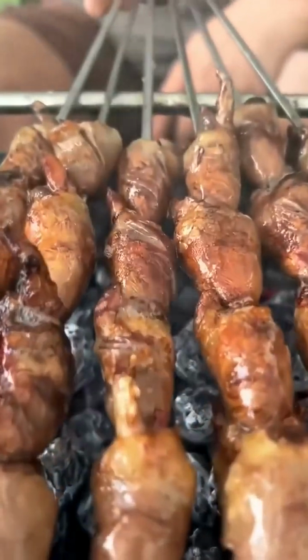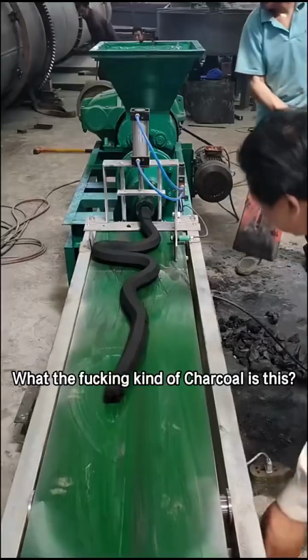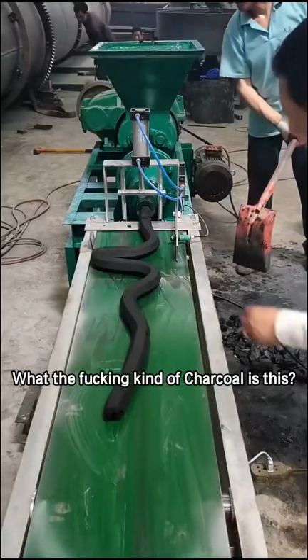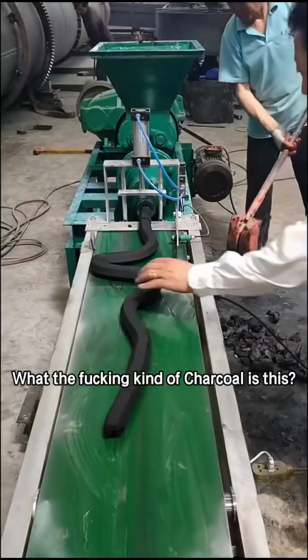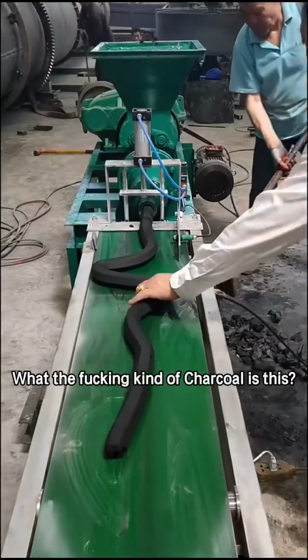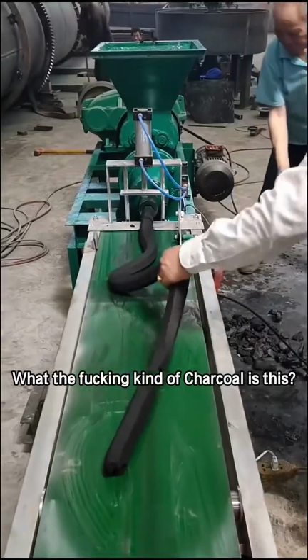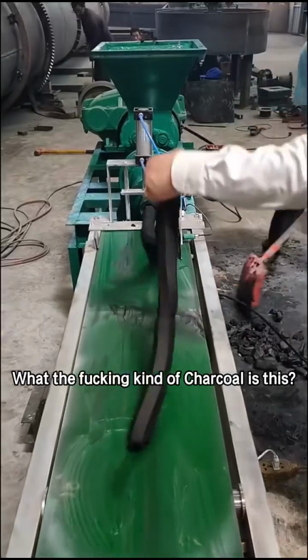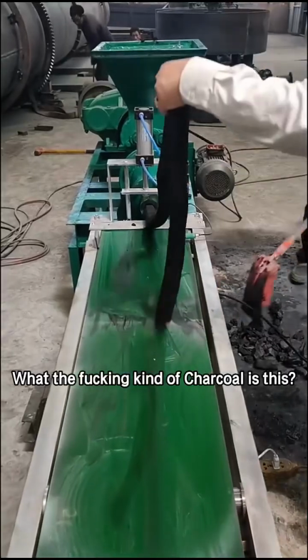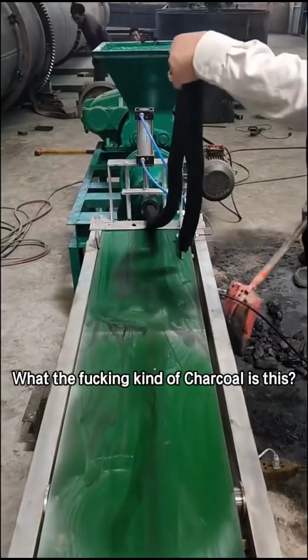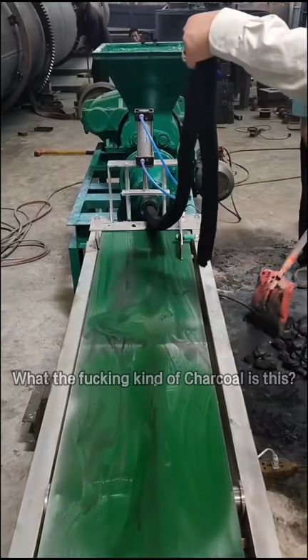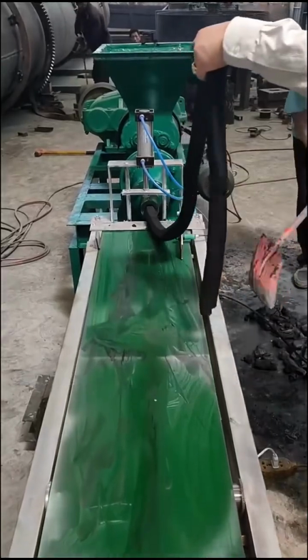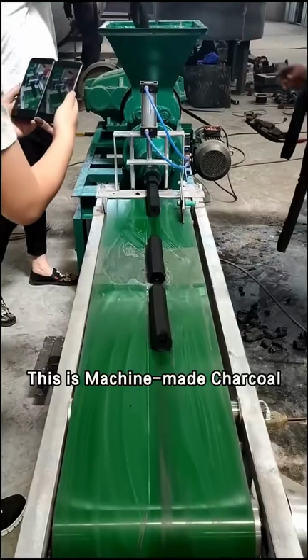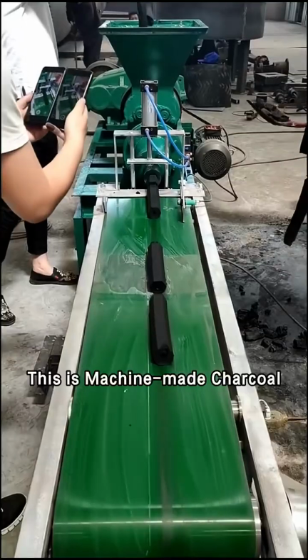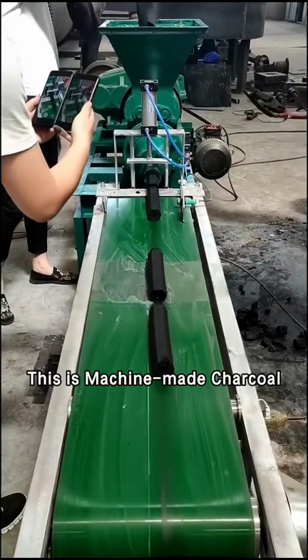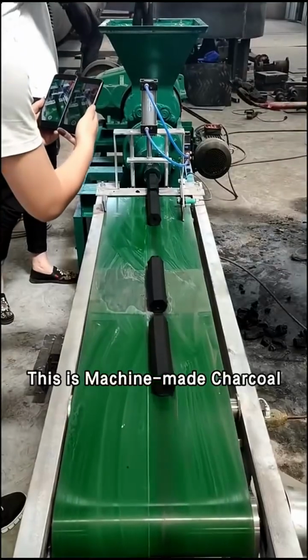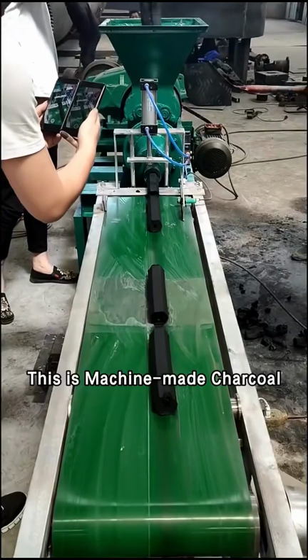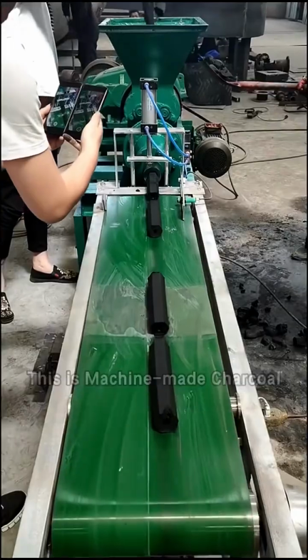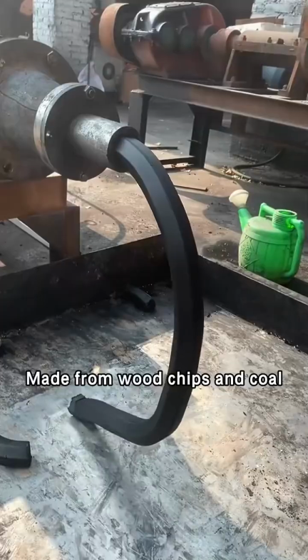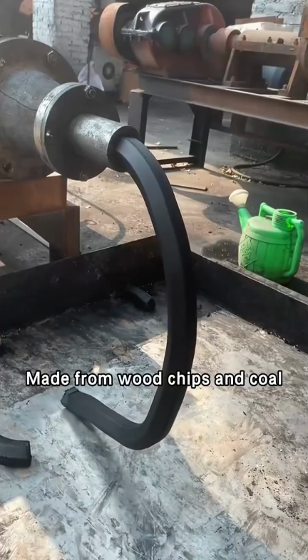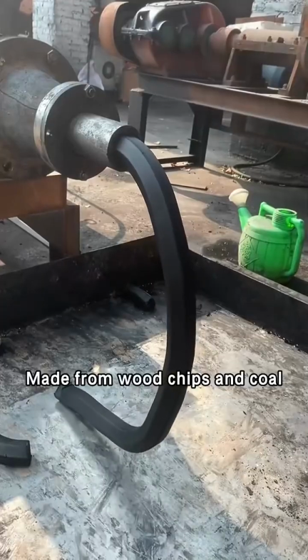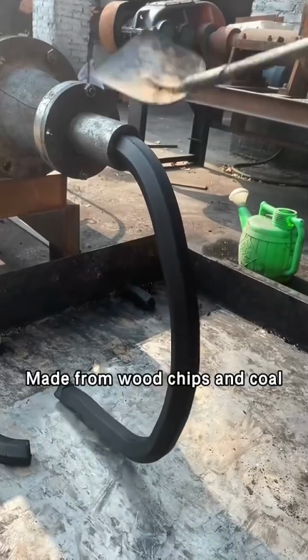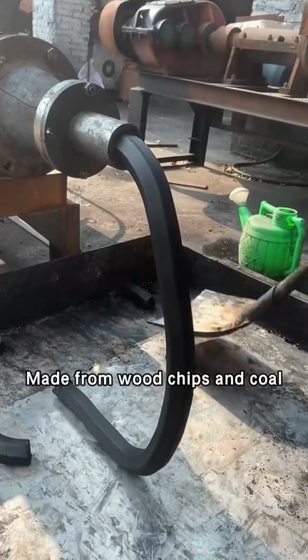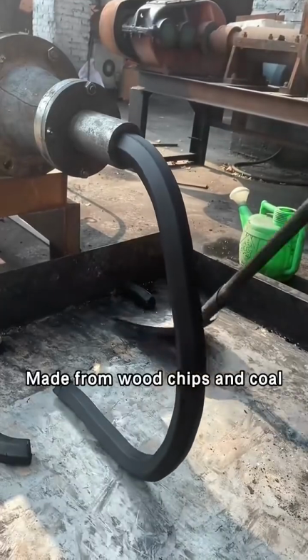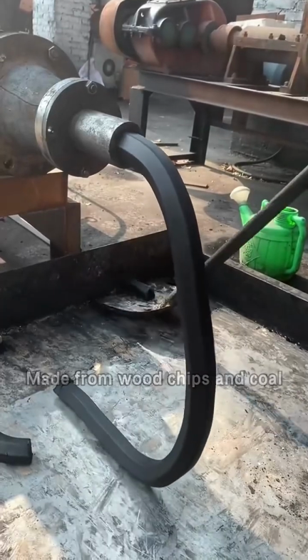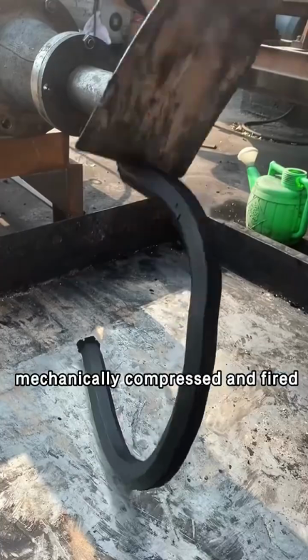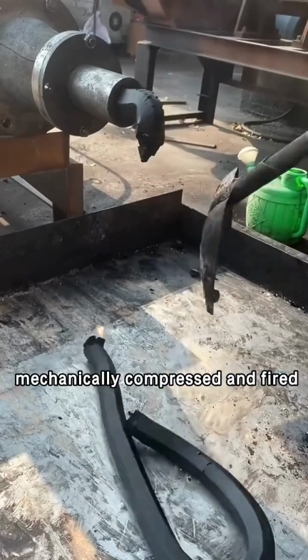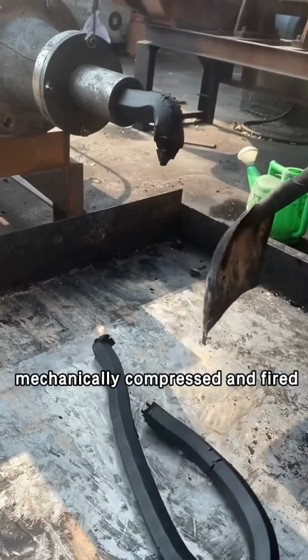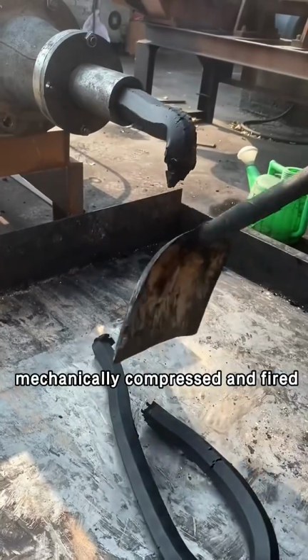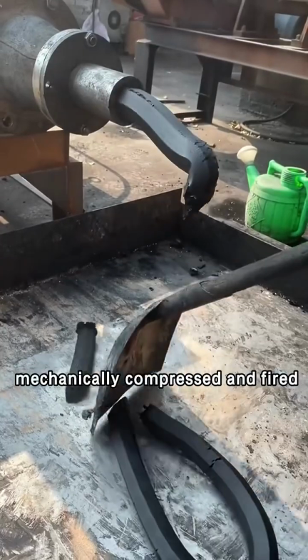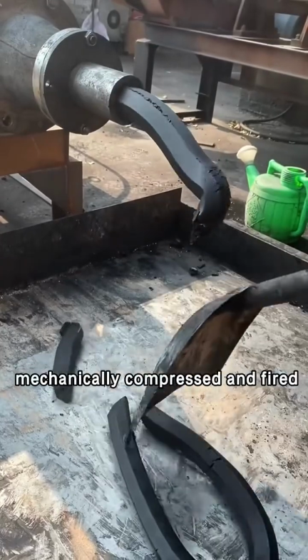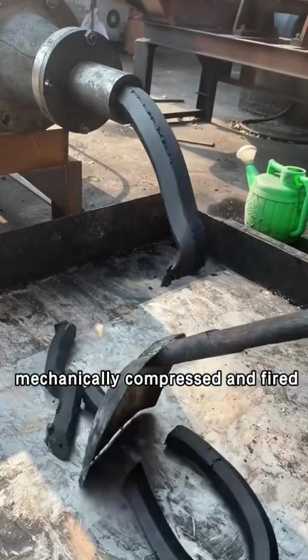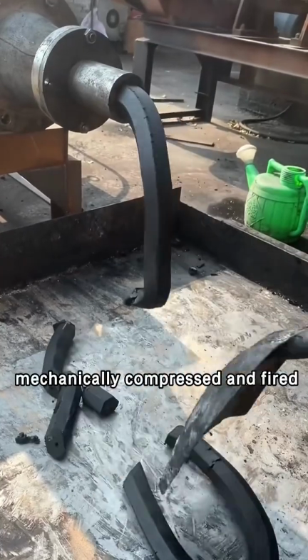What the fucking kind of charcoal is this? This is machine-made charcoal, made from chips and coal, mechanically compressed and fired.